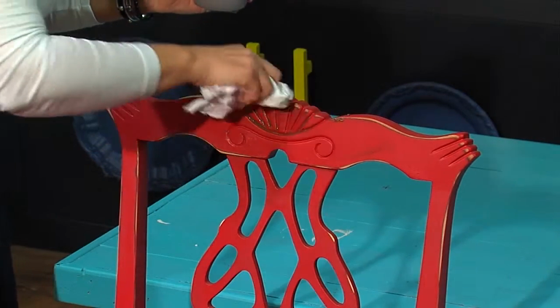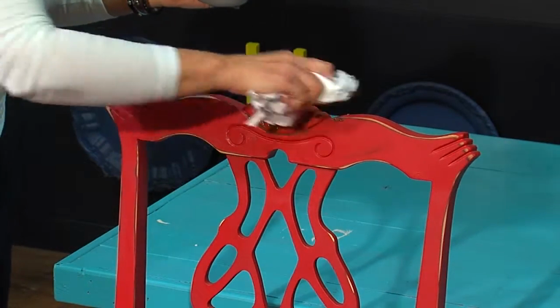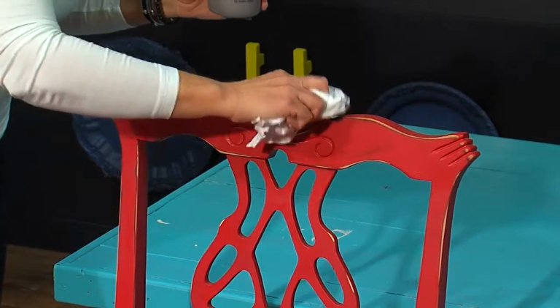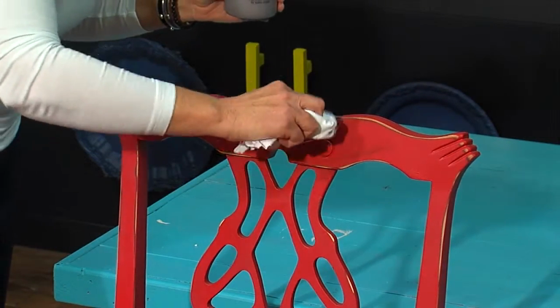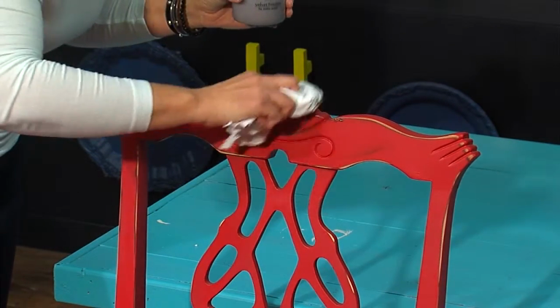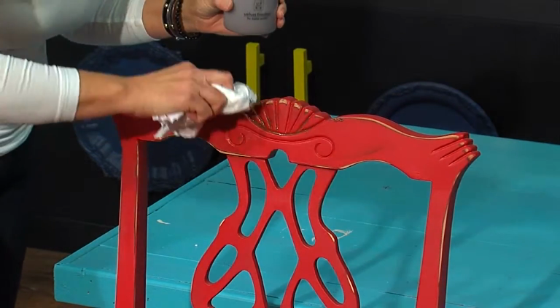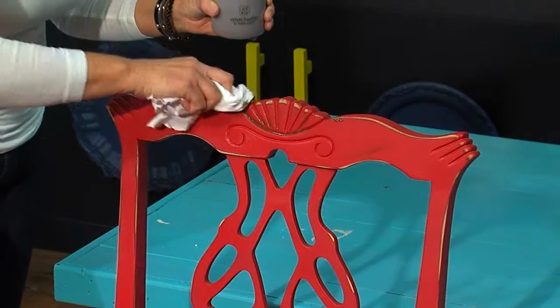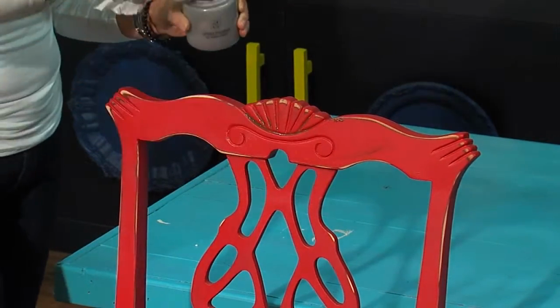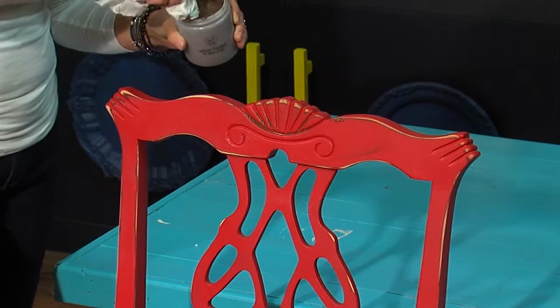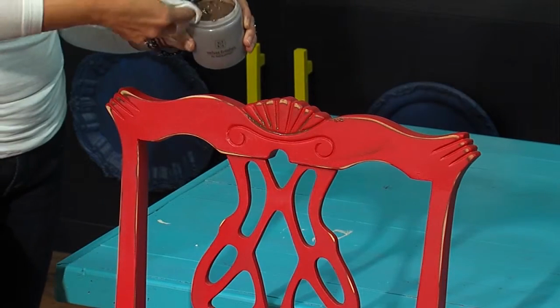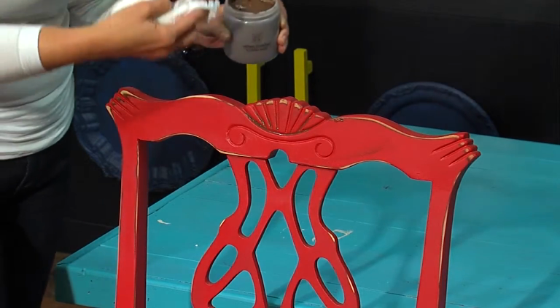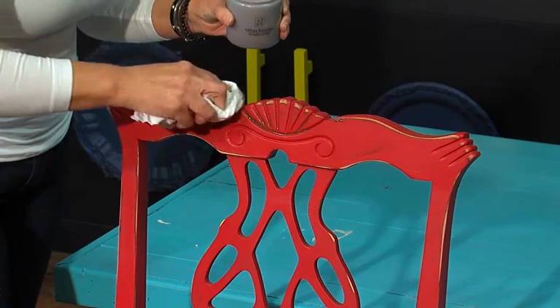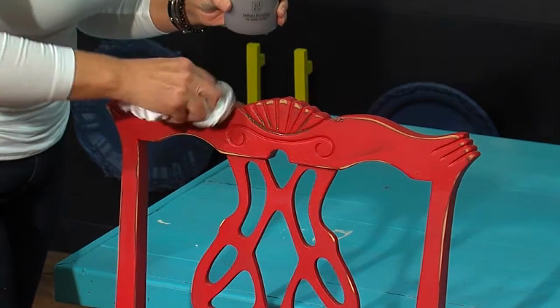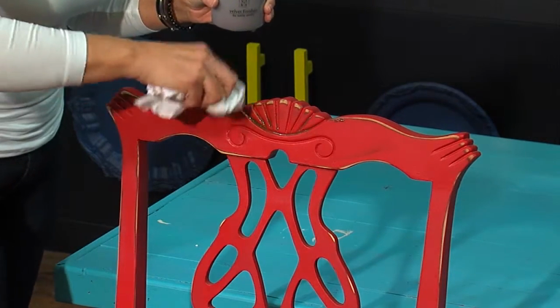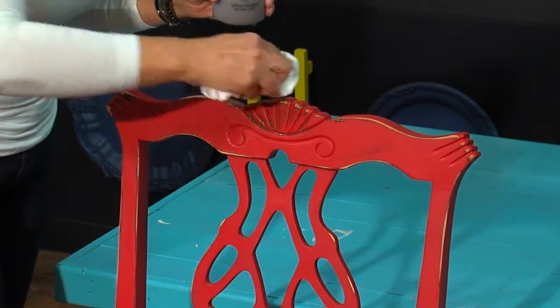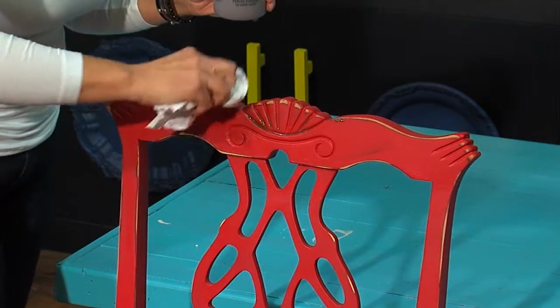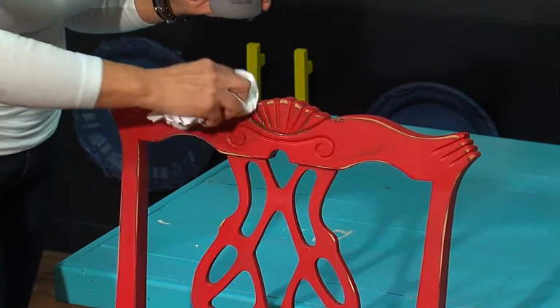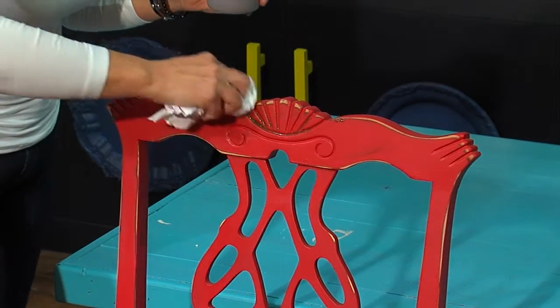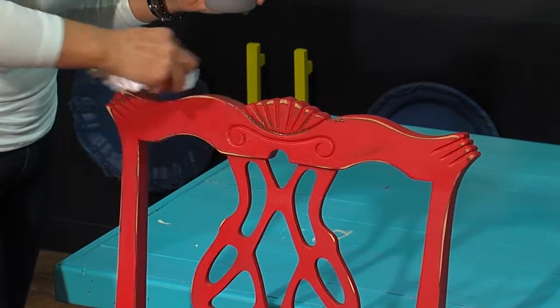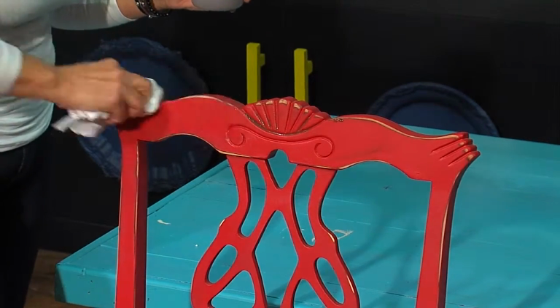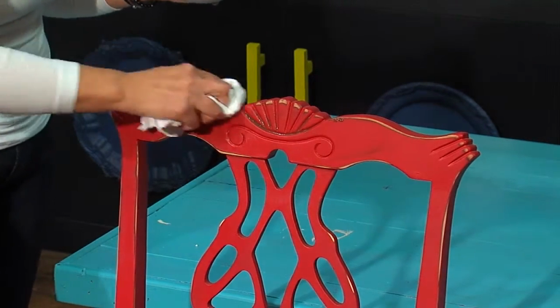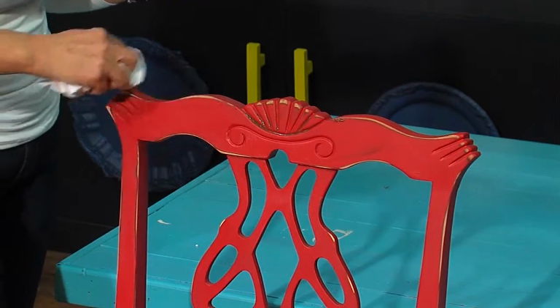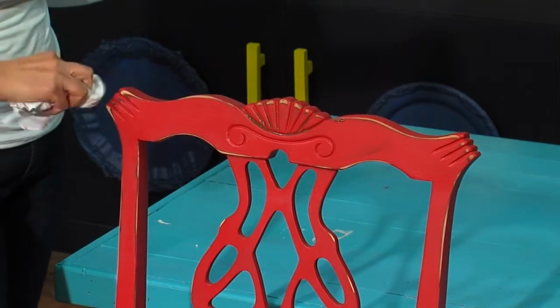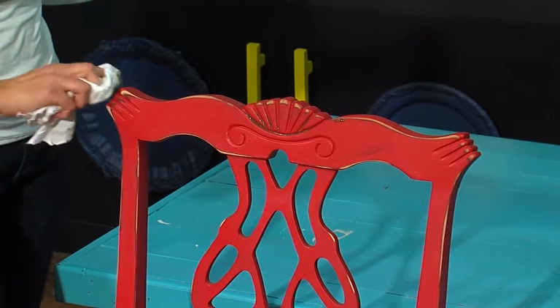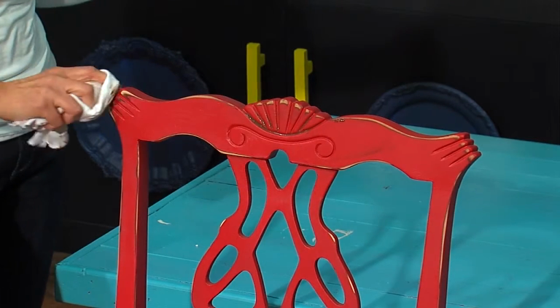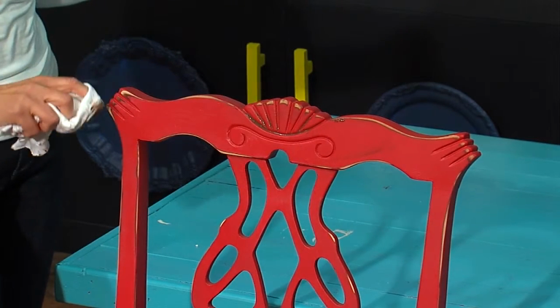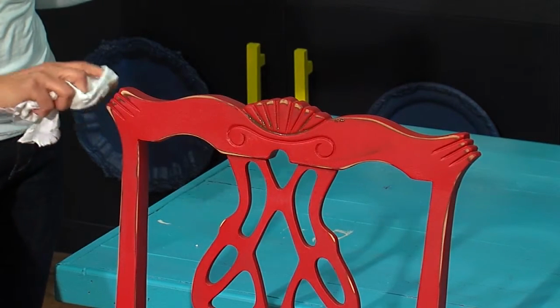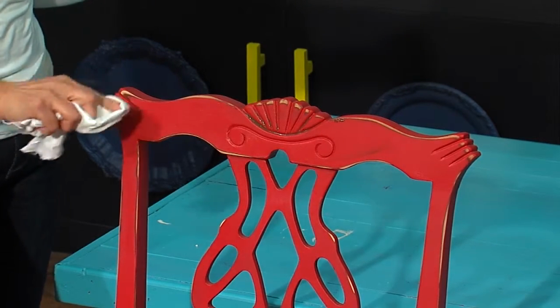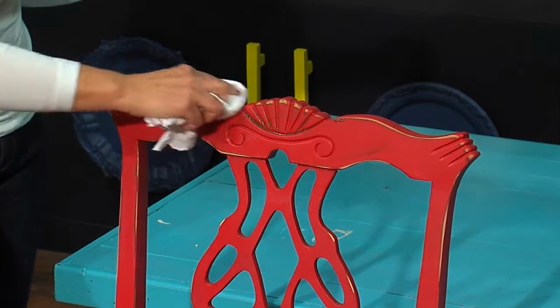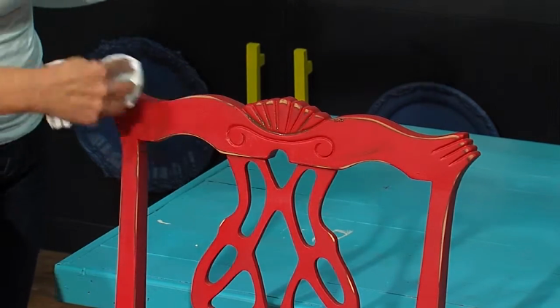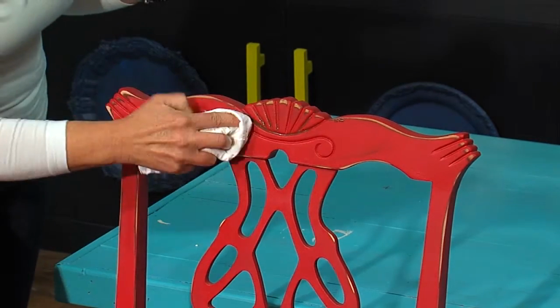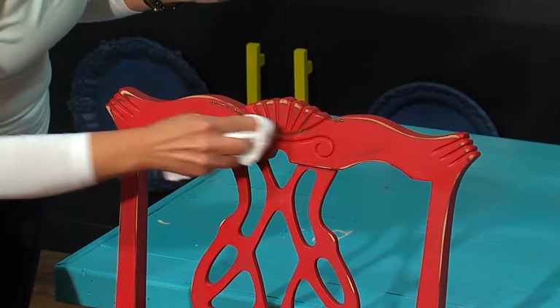Just like all our other products, you can always add more — but allow it to dry. If you look at it once you stand back, you've got the whole thing done and you decide it's not dark enough, you can always go back and add more.